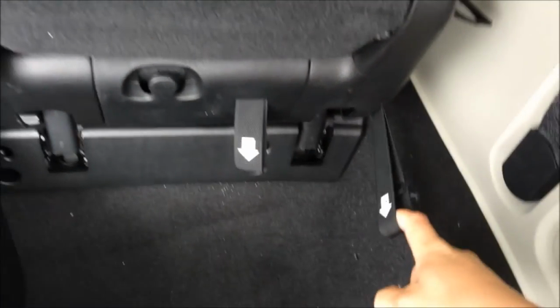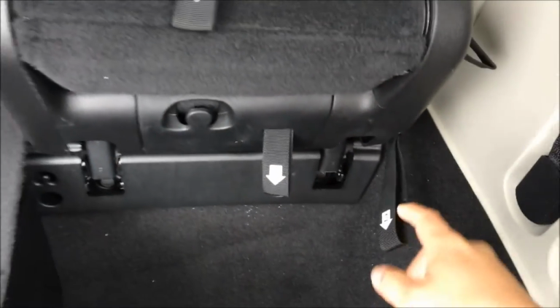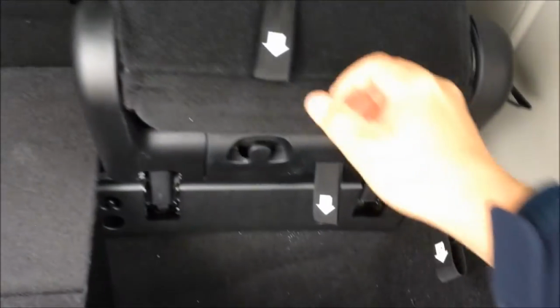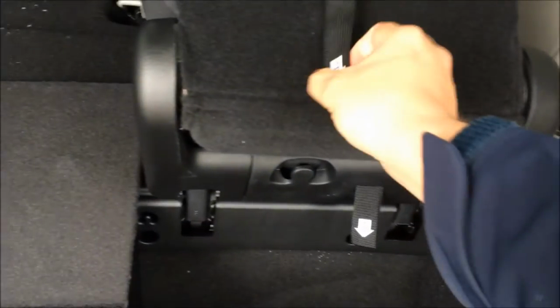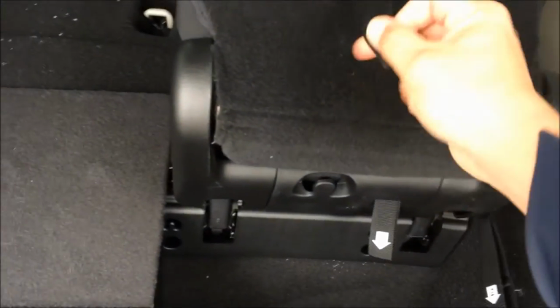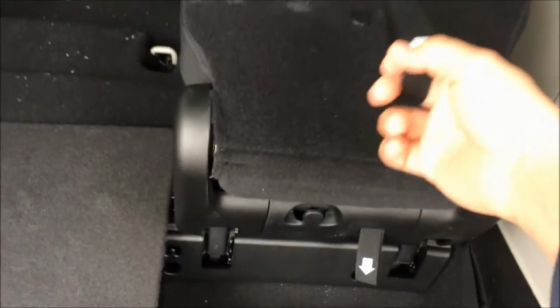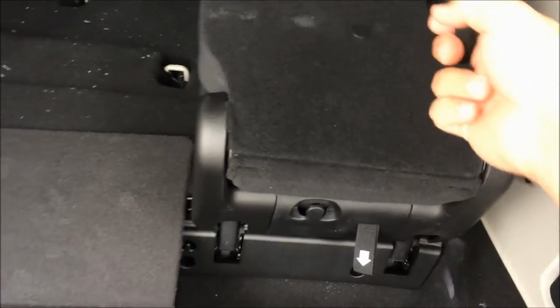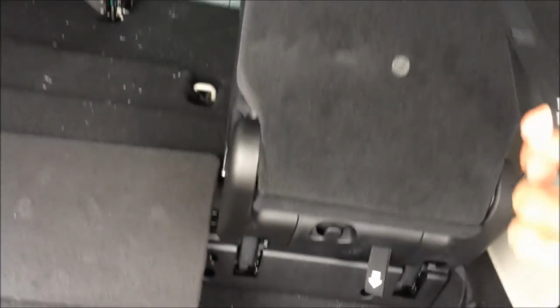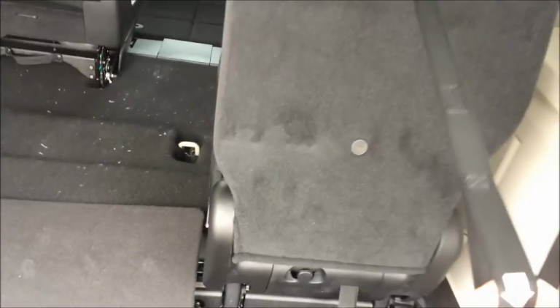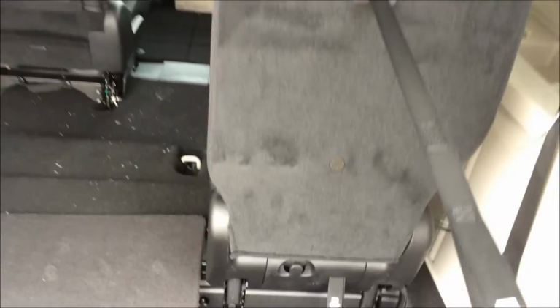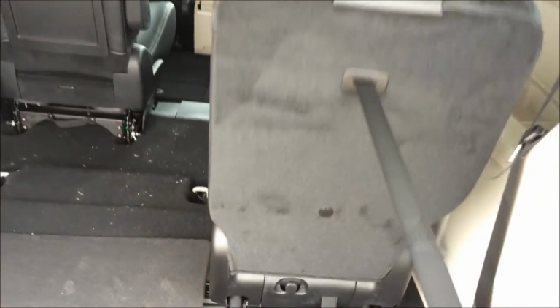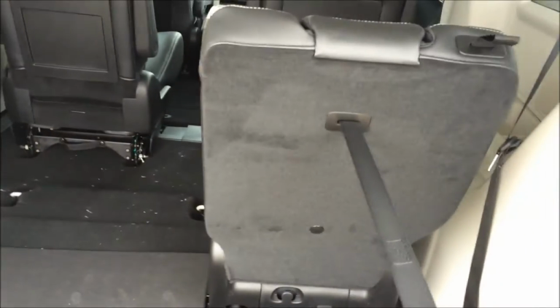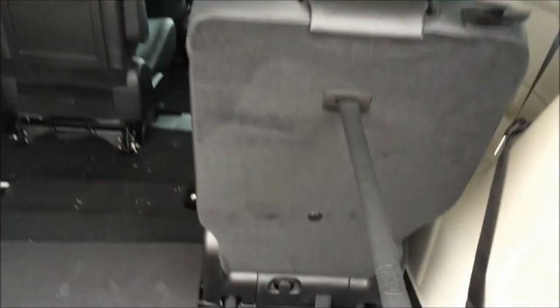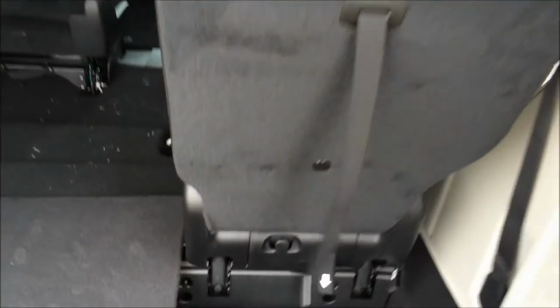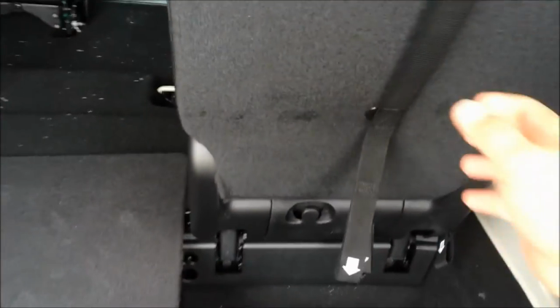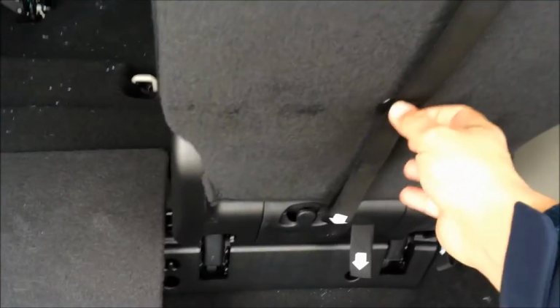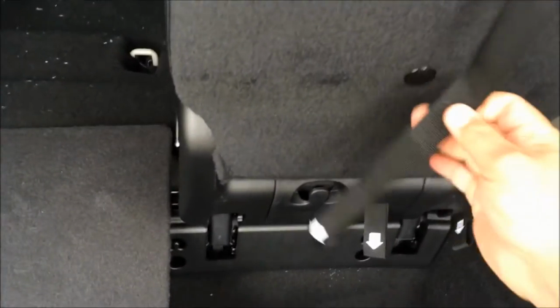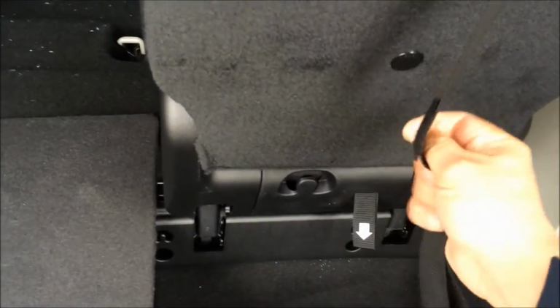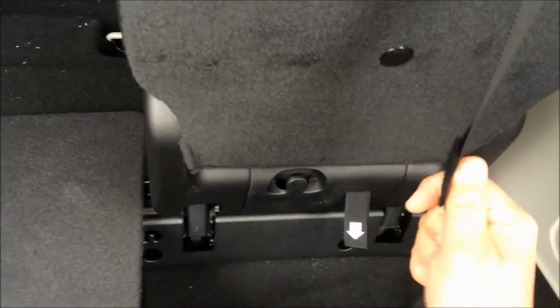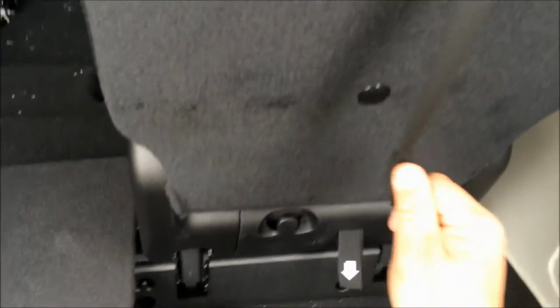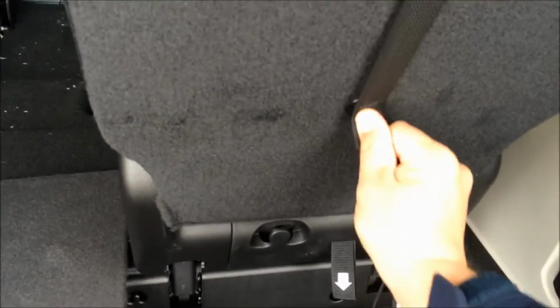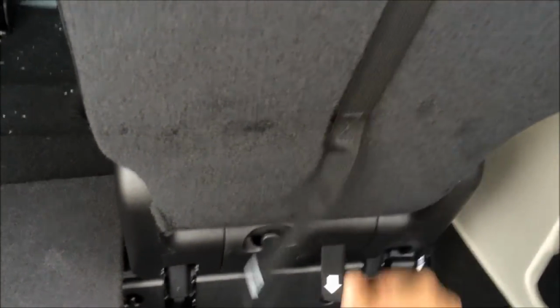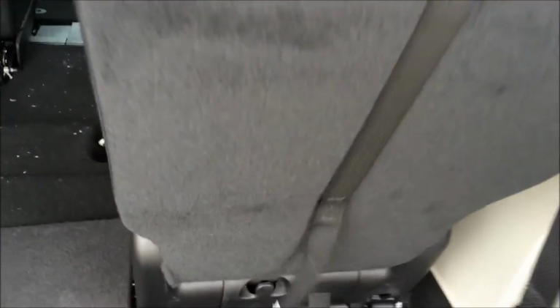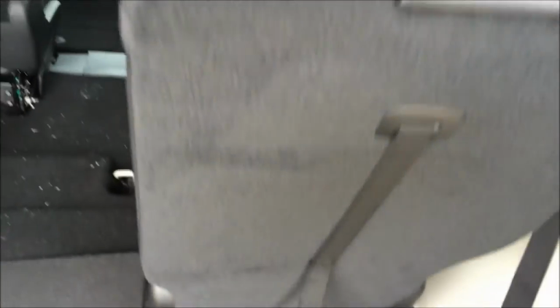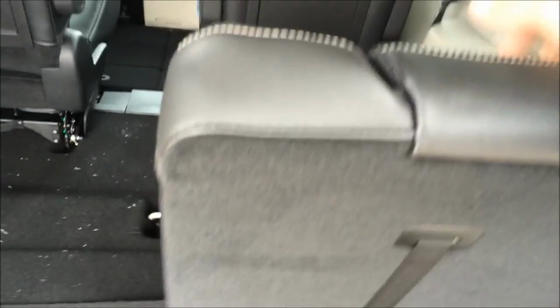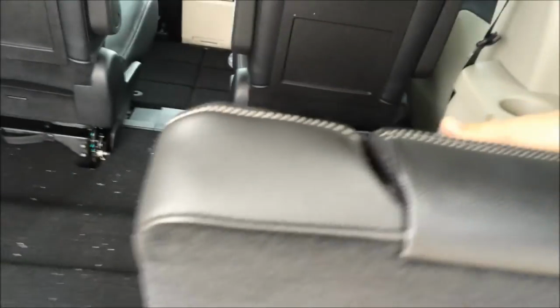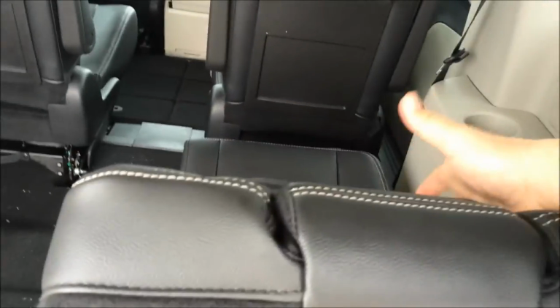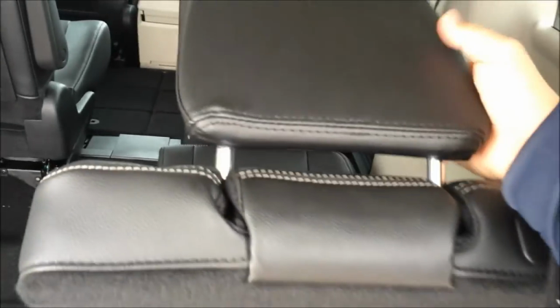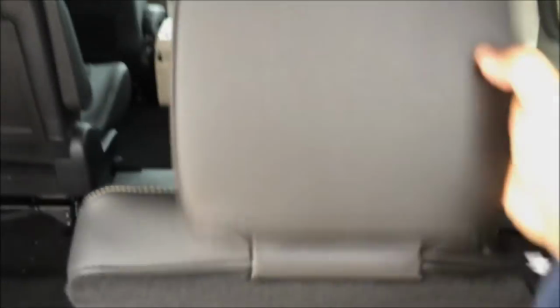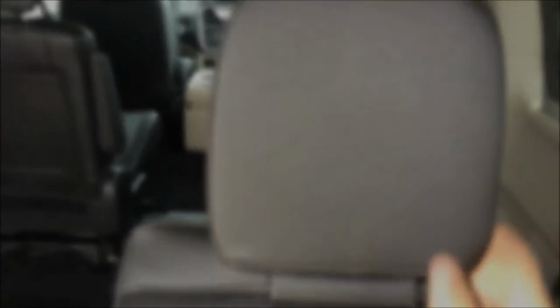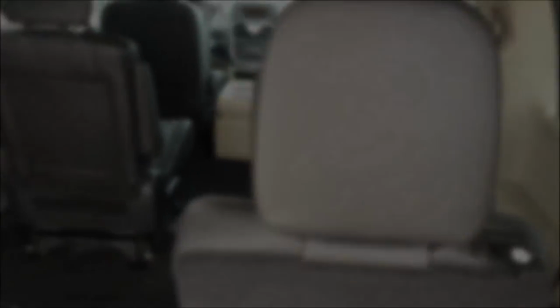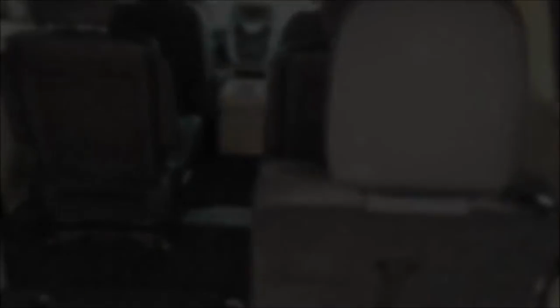Number two is going to release your seat back. Number four is going to lift that up. That velcro strap is right there. Reach over and pull your headrest up — and you're good to go.